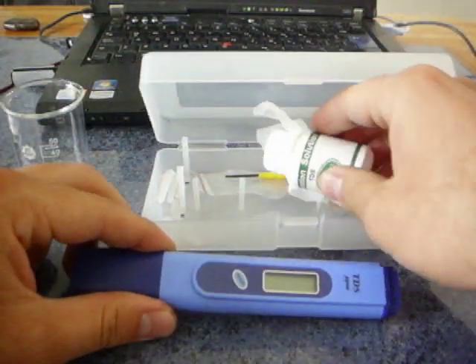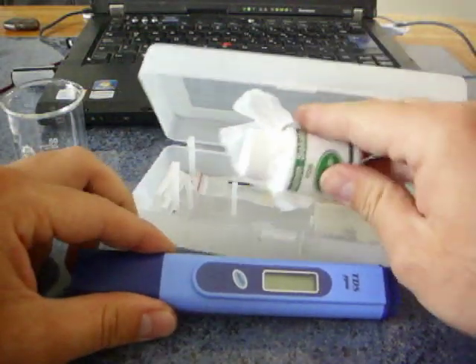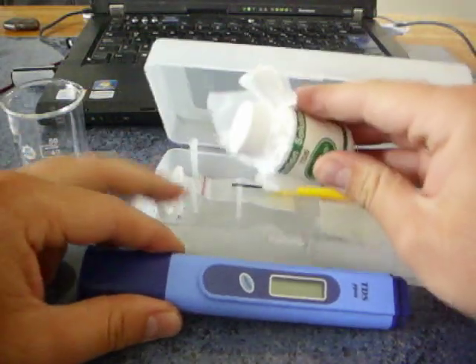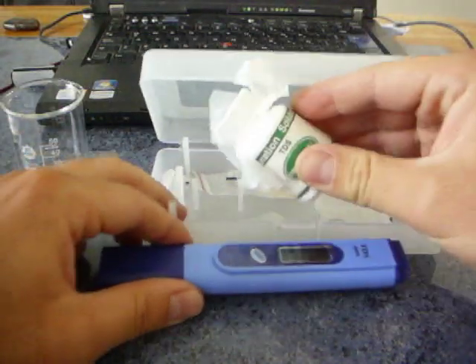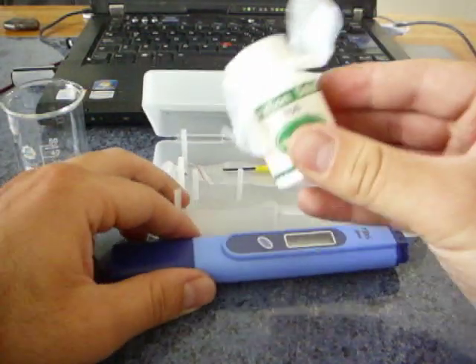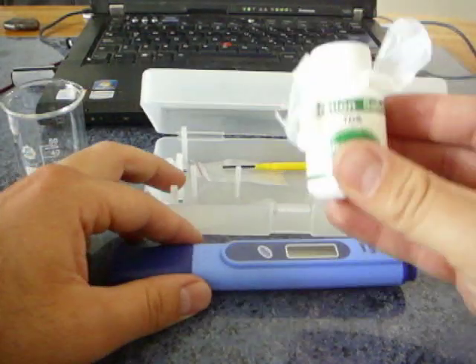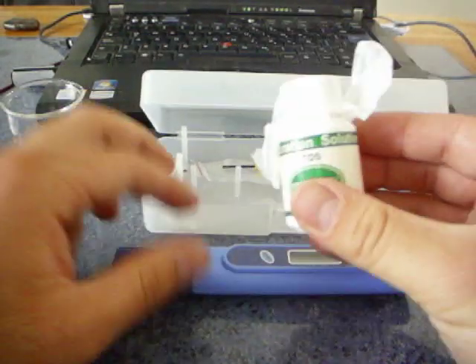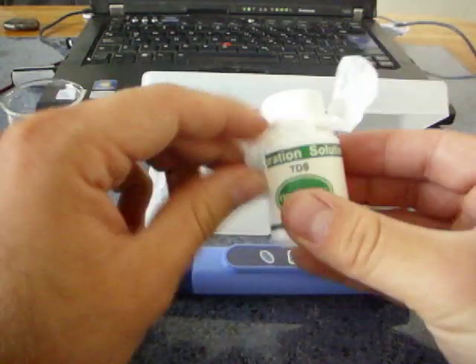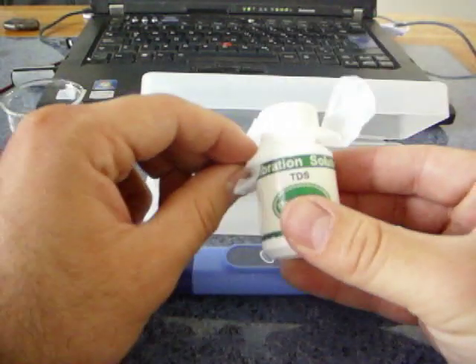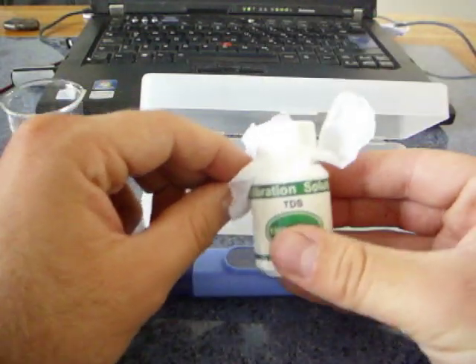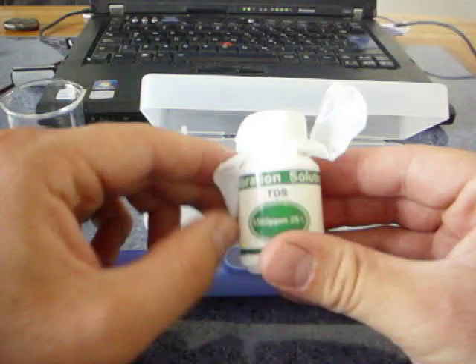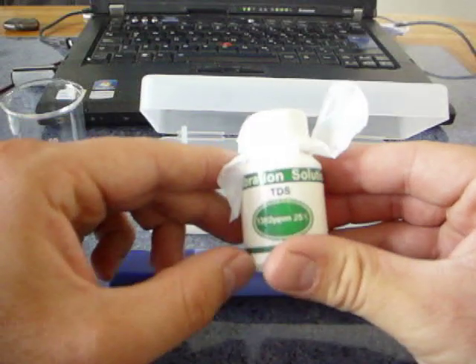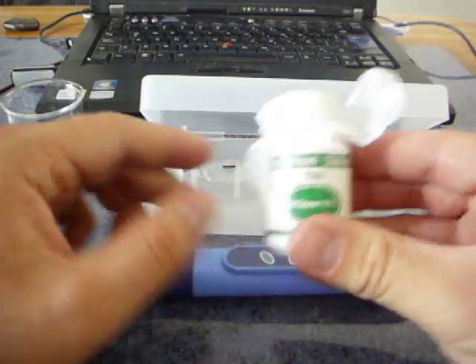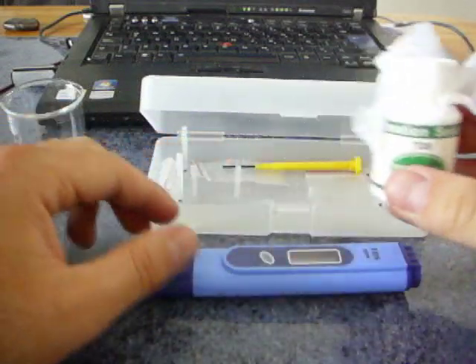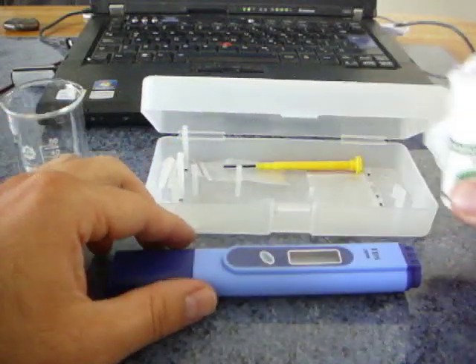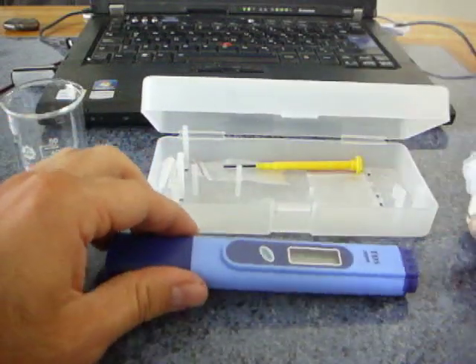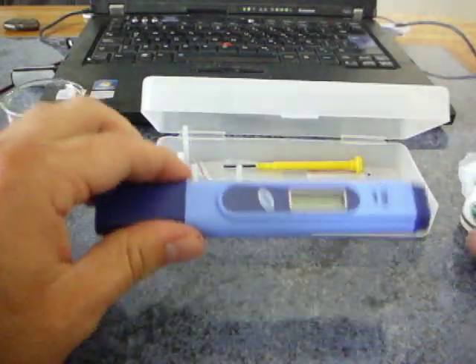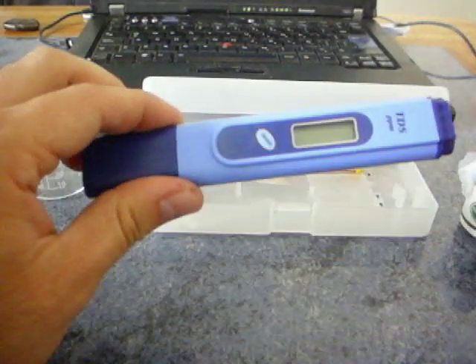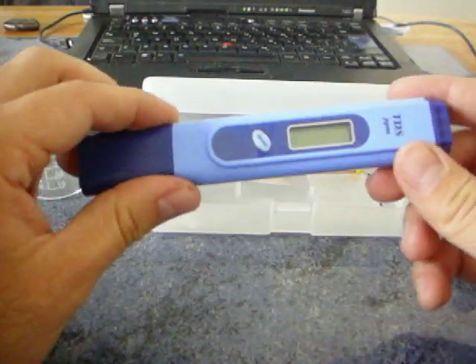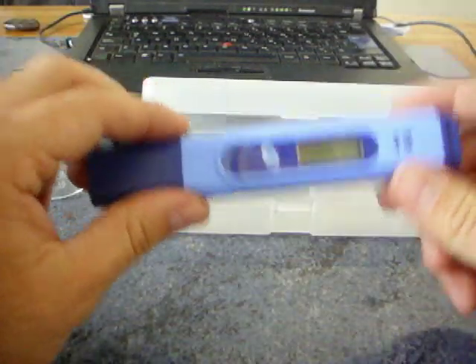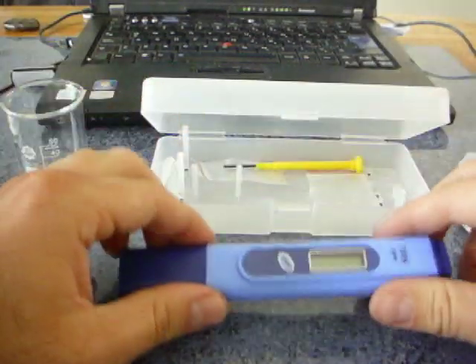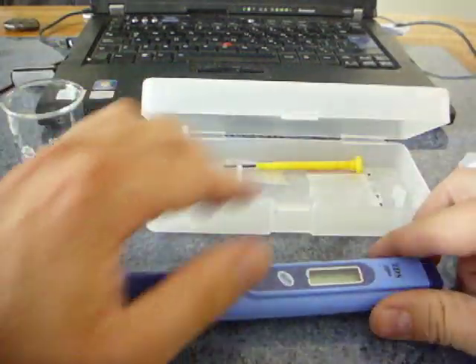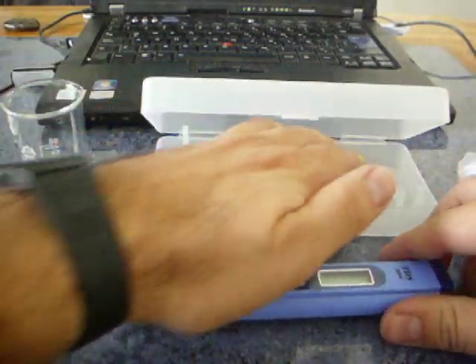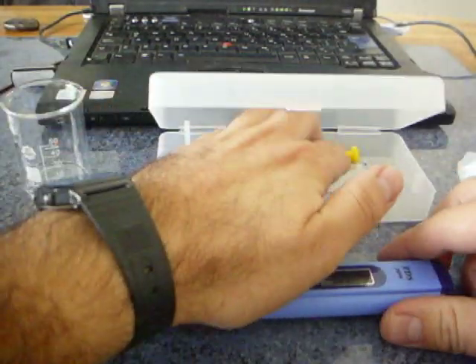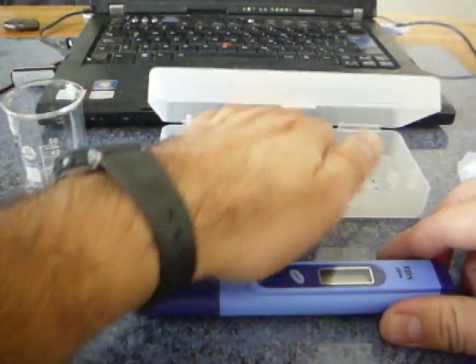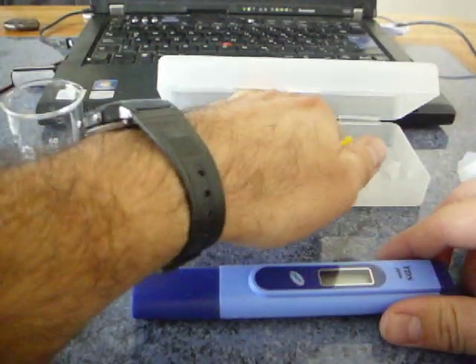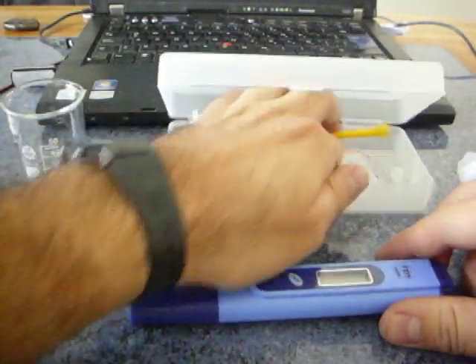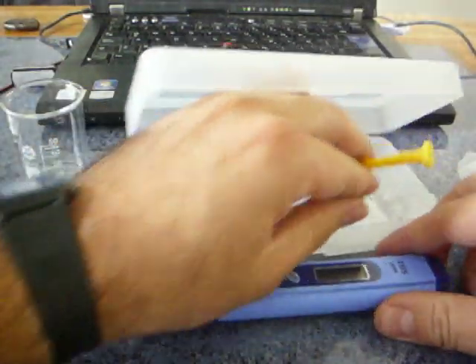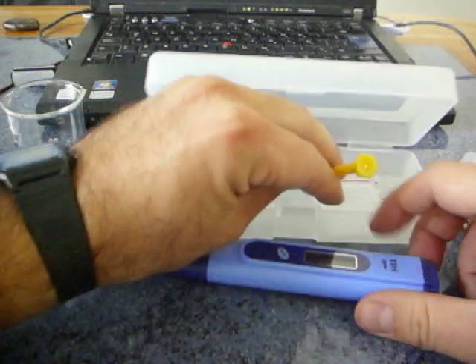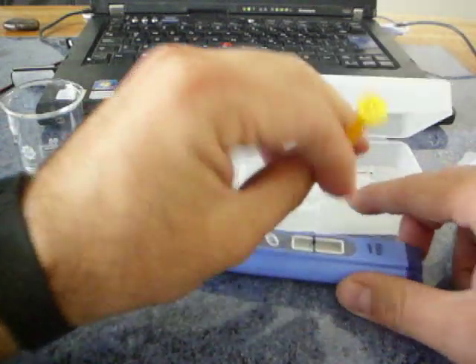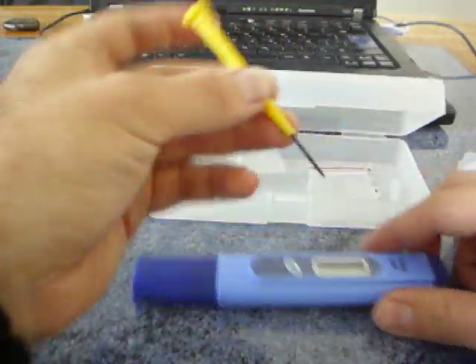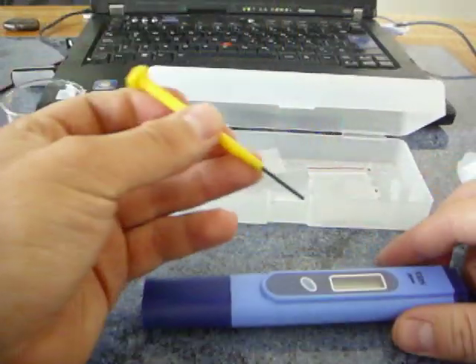This is a calibration solution. This is a tester, and this is a calibration screwdriver.